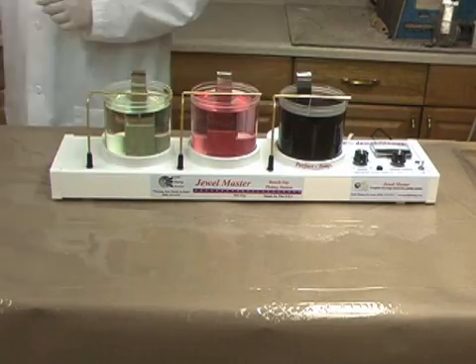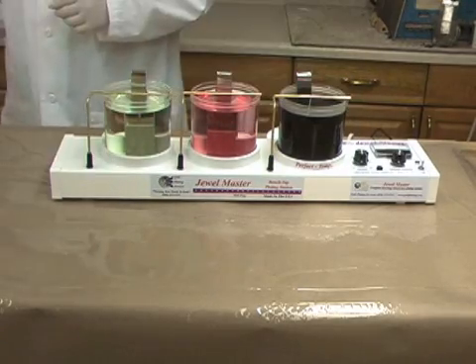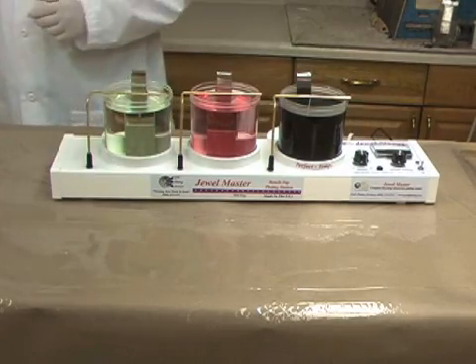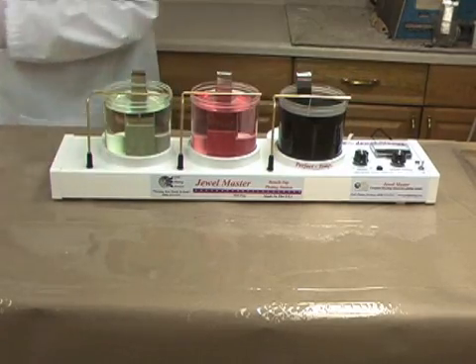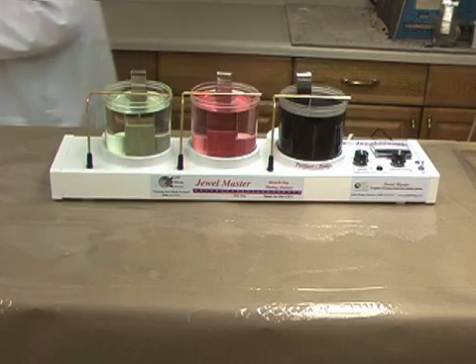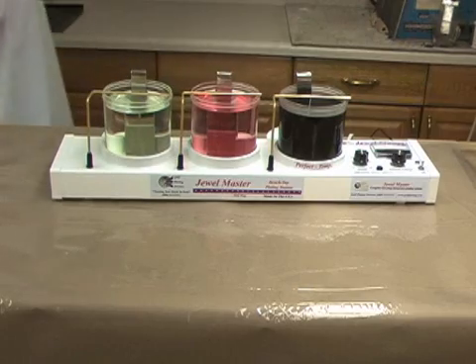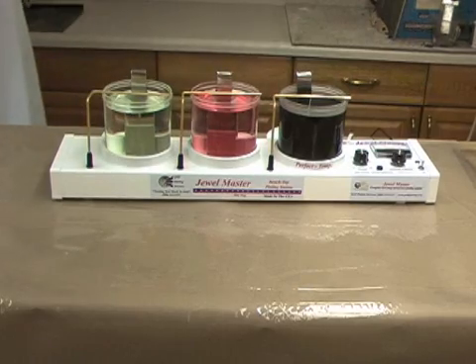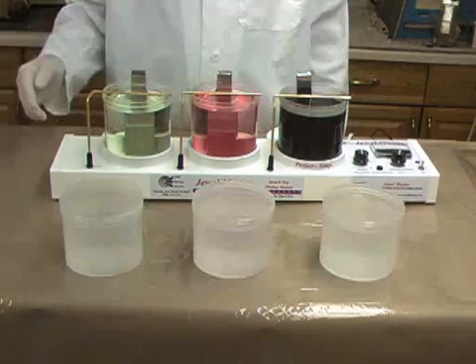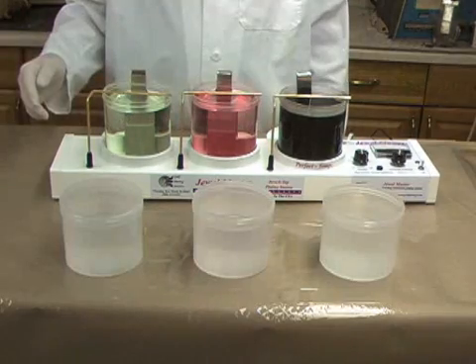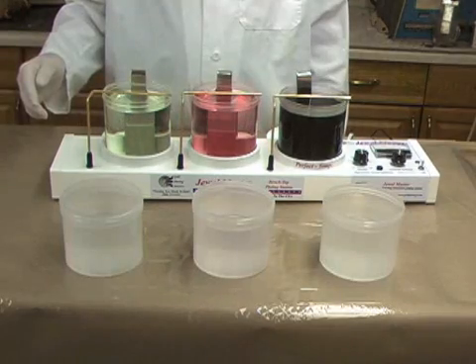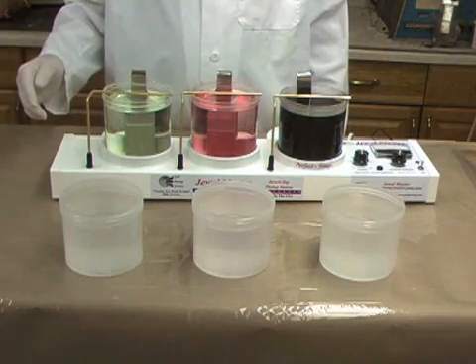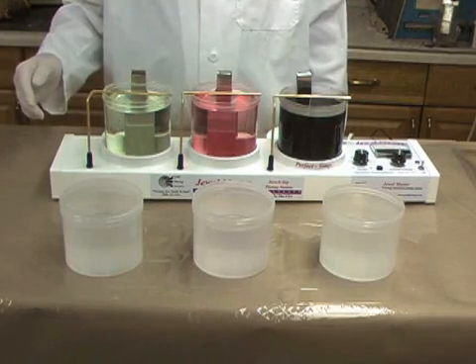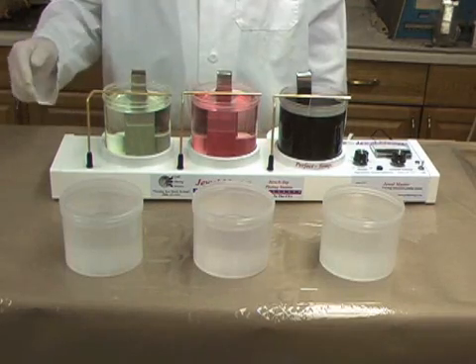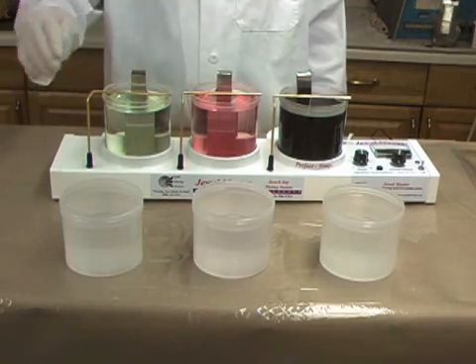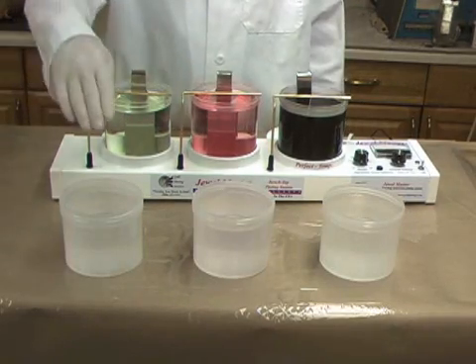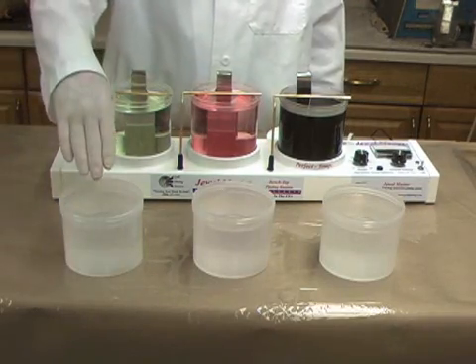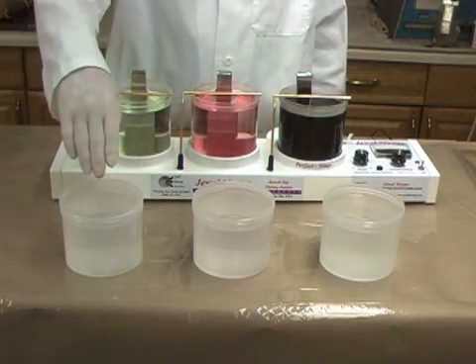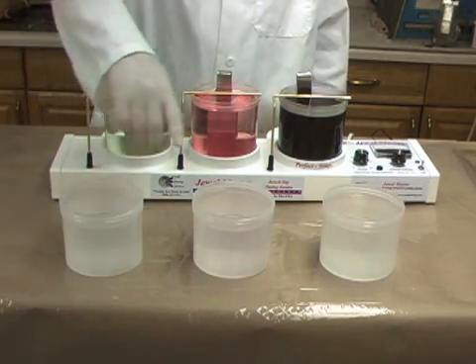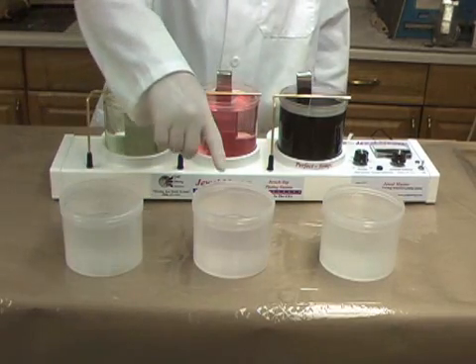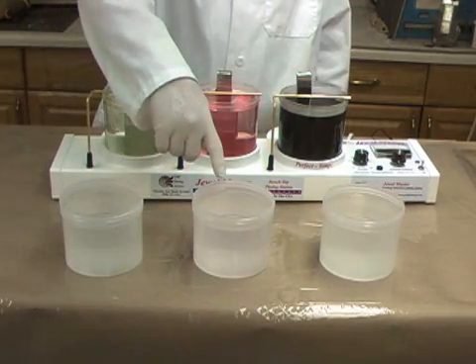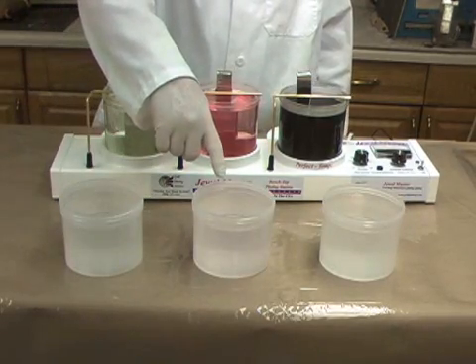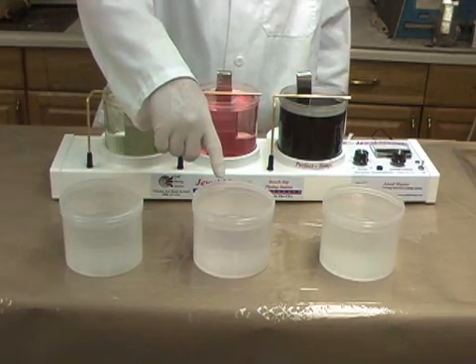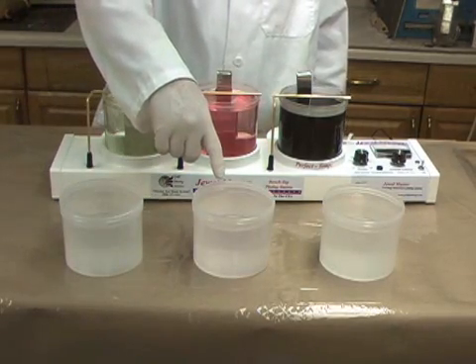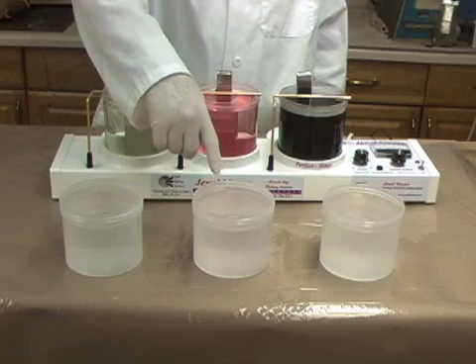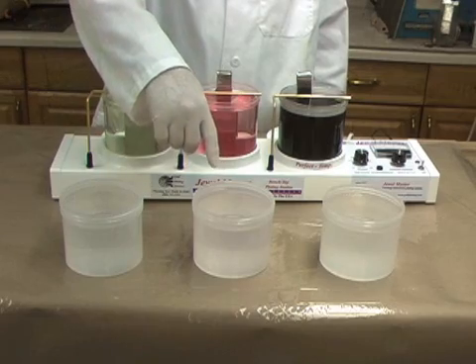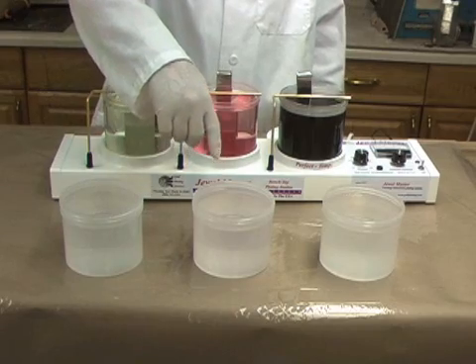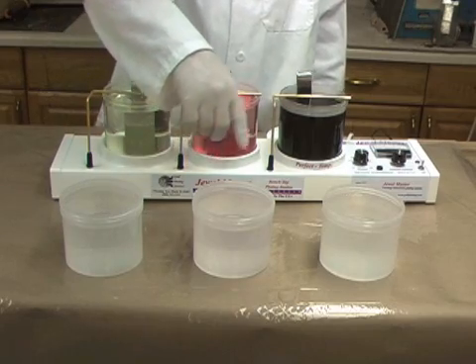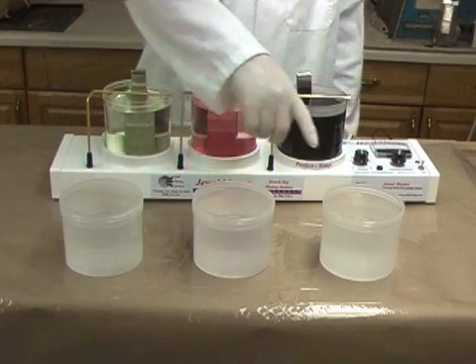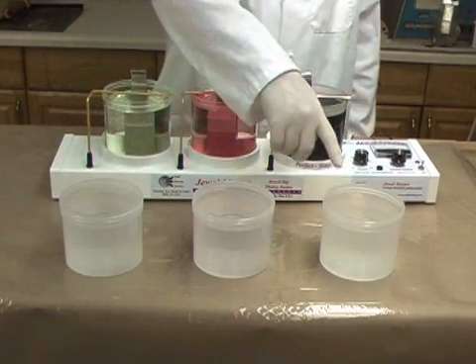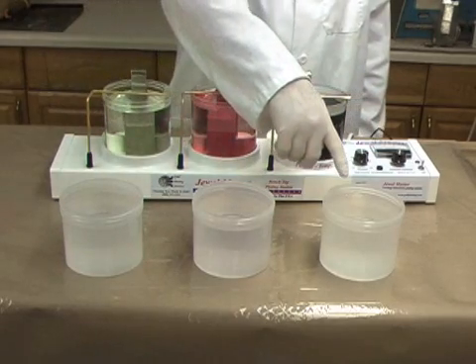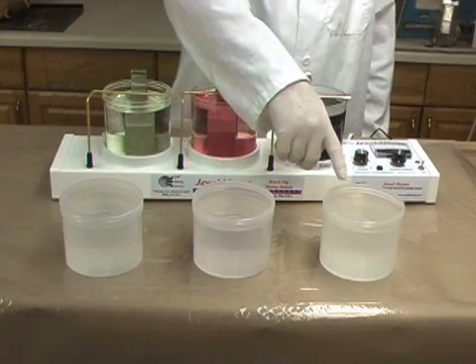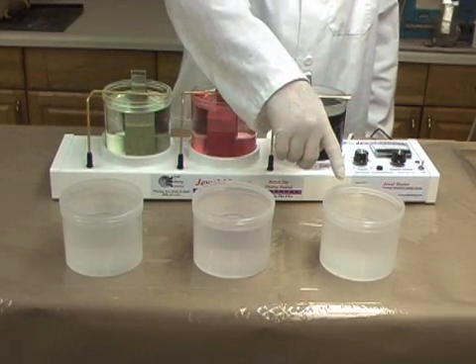The first two rinse water beakers are filled with clean tap water. The third beaker is filled with distilled water.